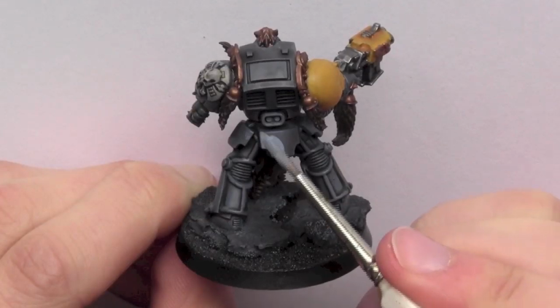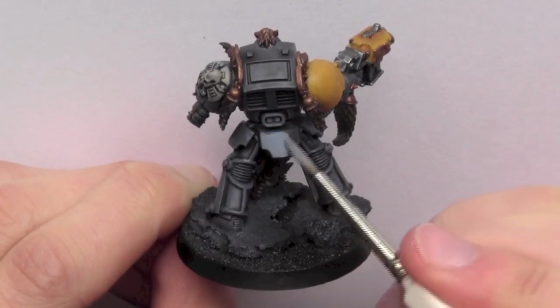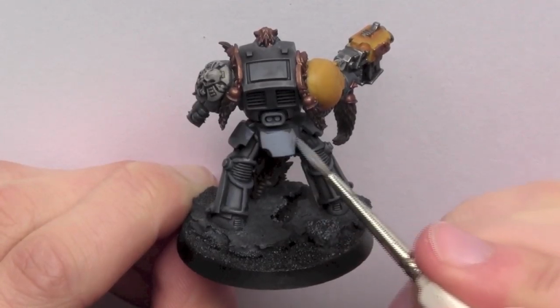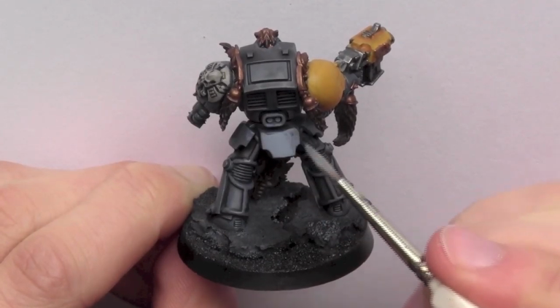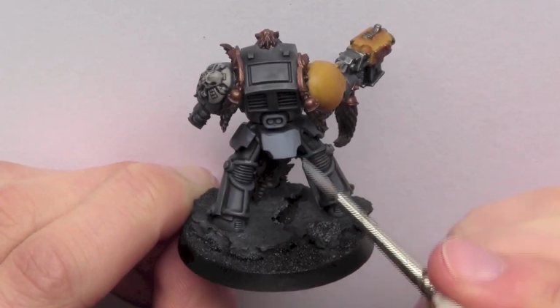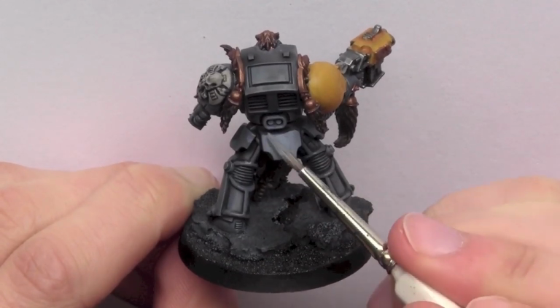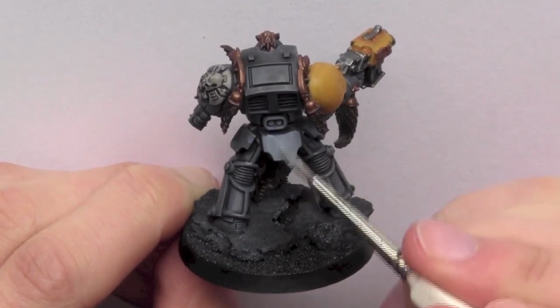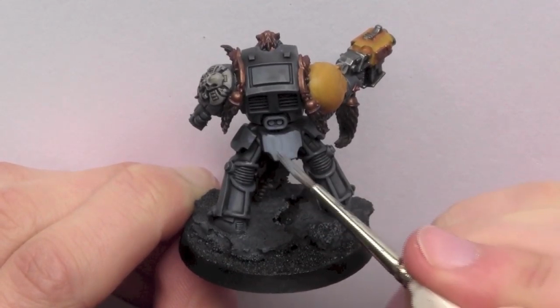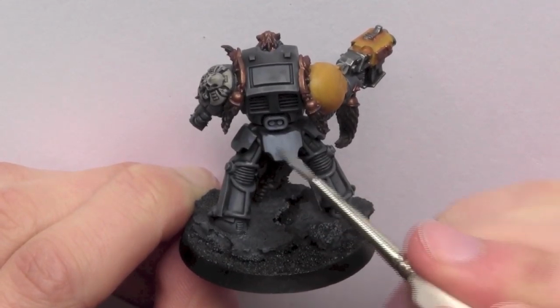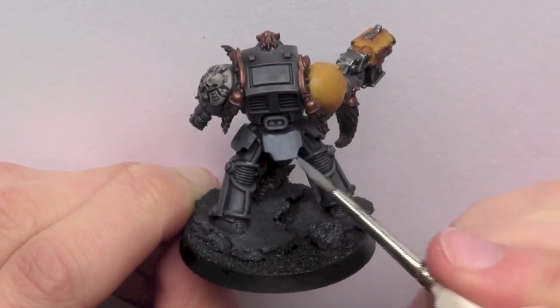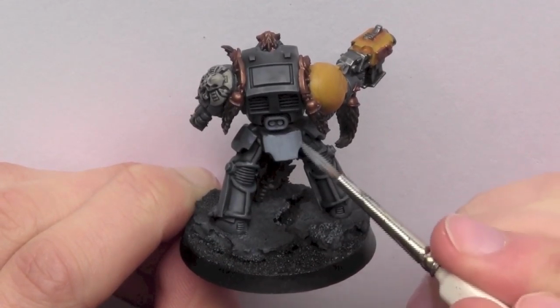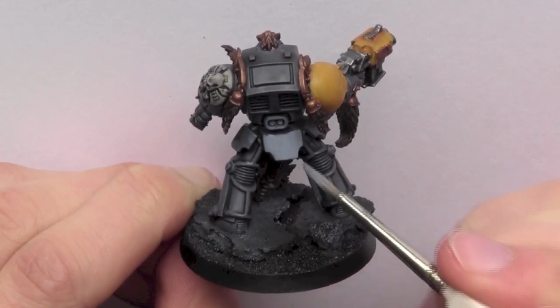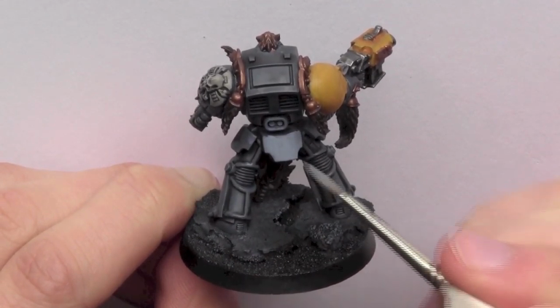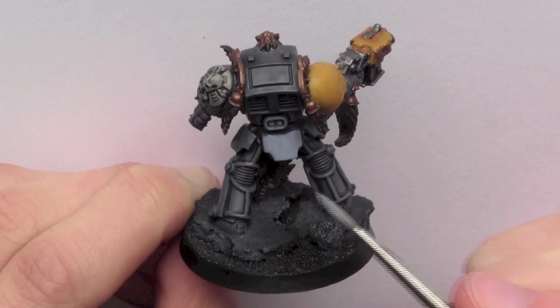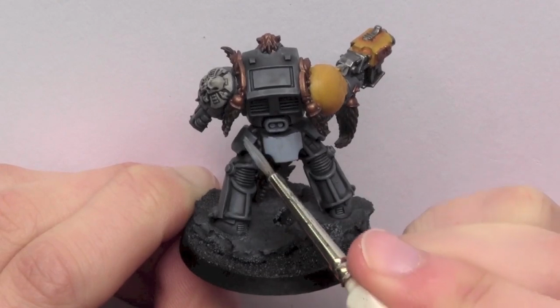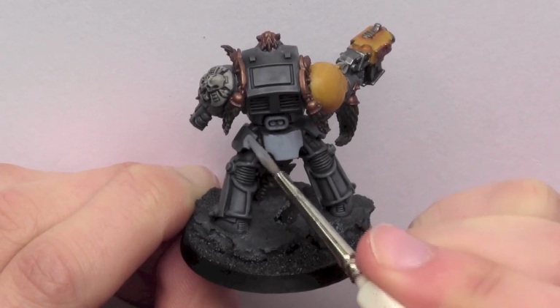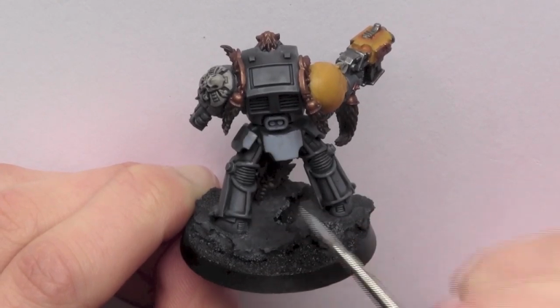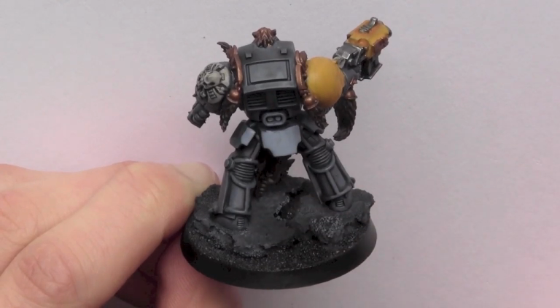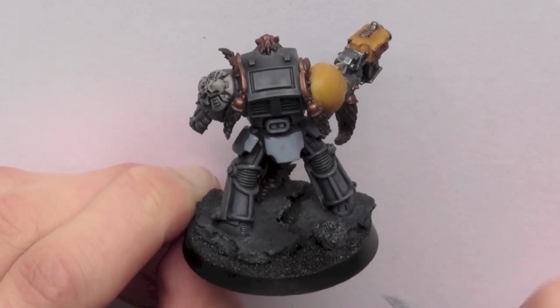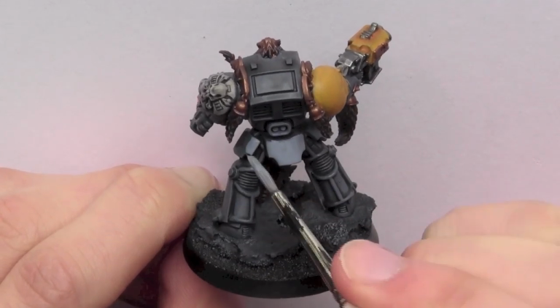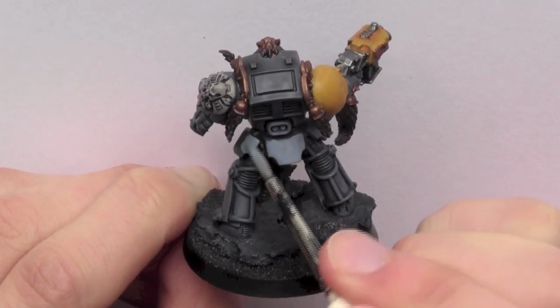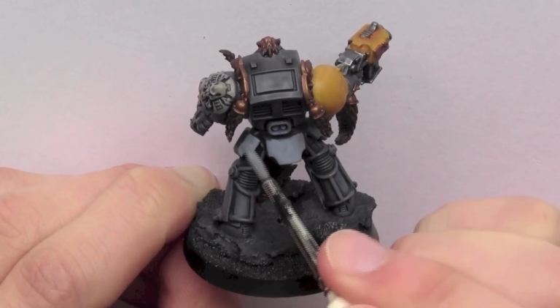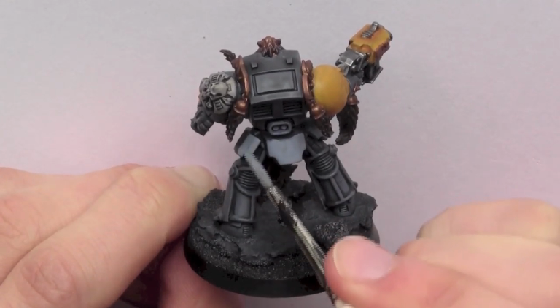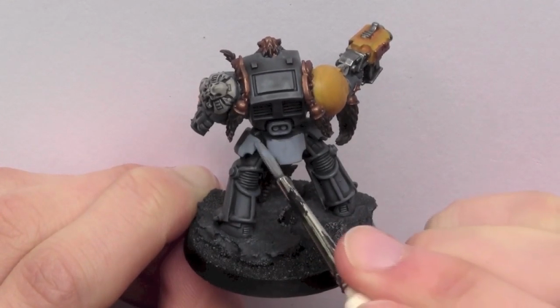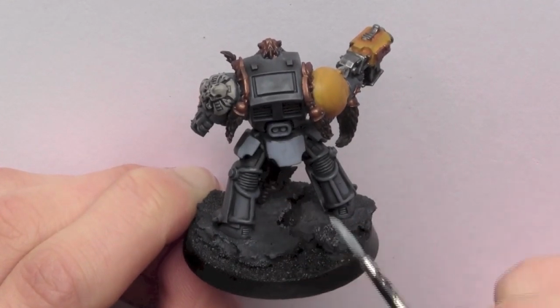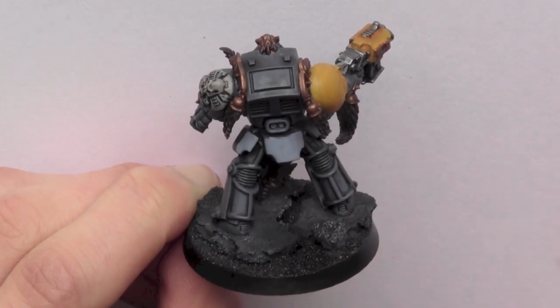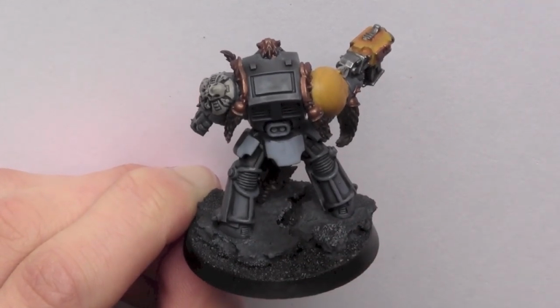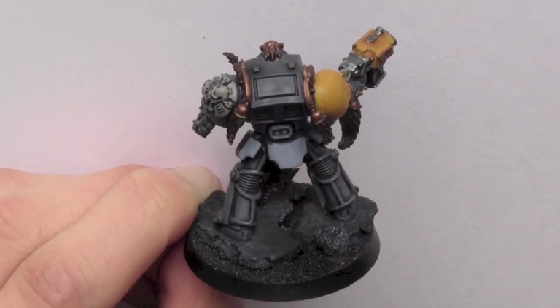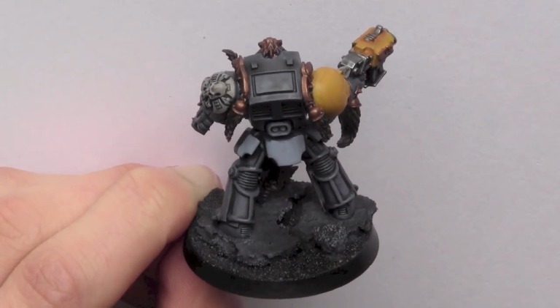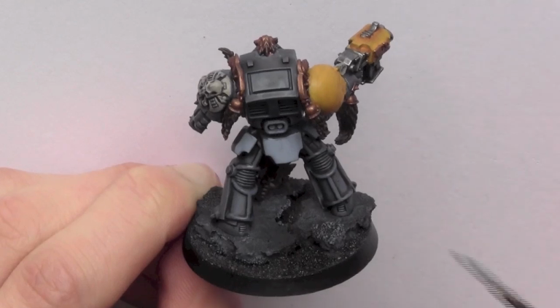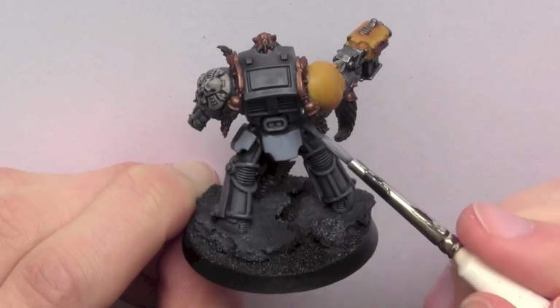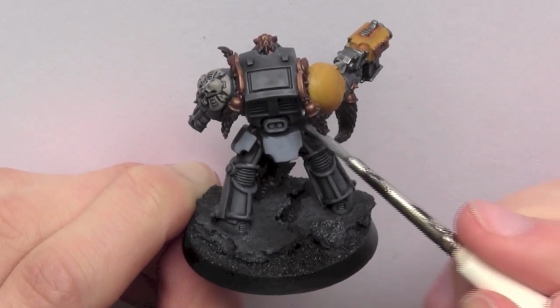In this step I use Rust Grey to lay over all the higher areas of the armour. It's important to miss out the crevices and keep the original colour just to give the model some variation.